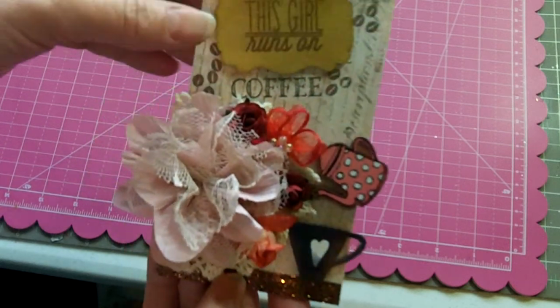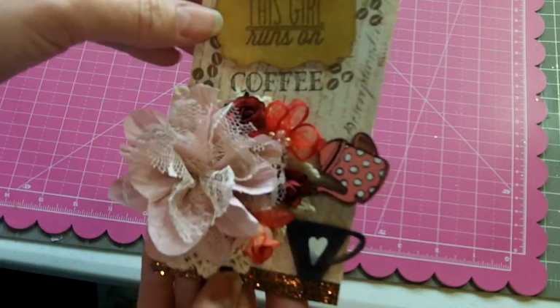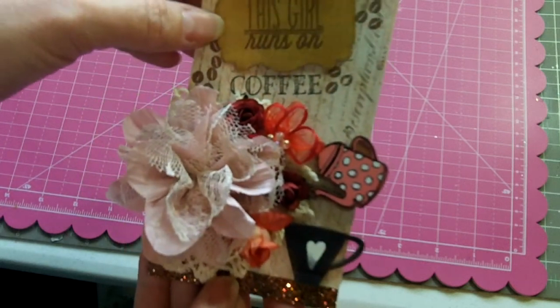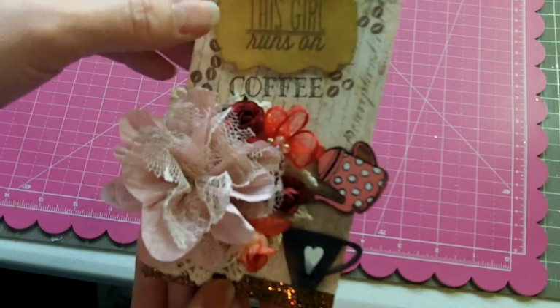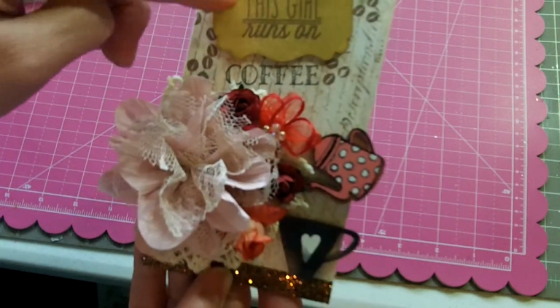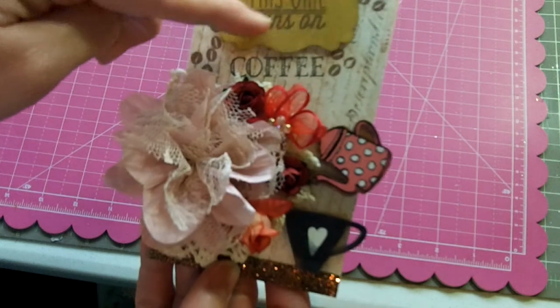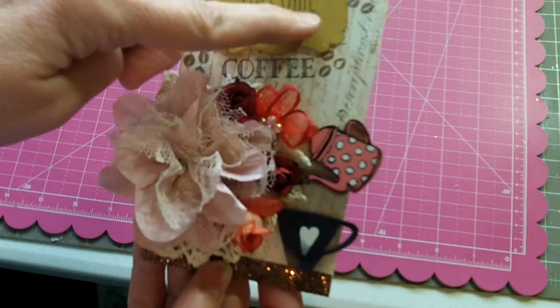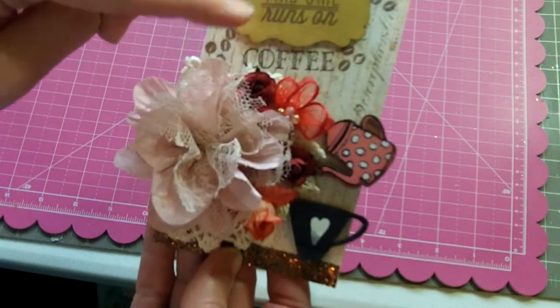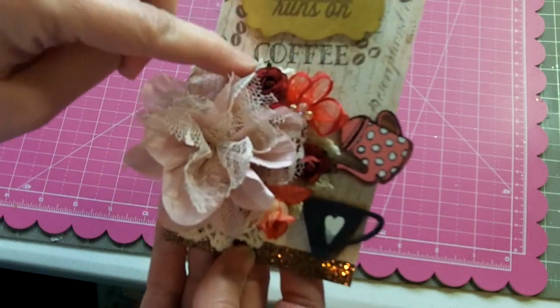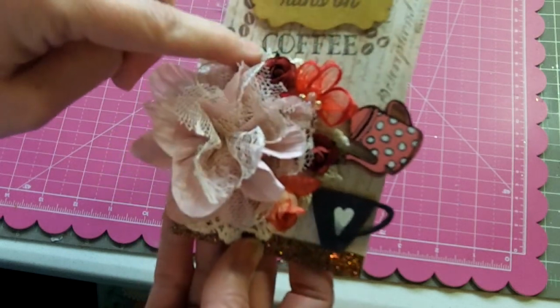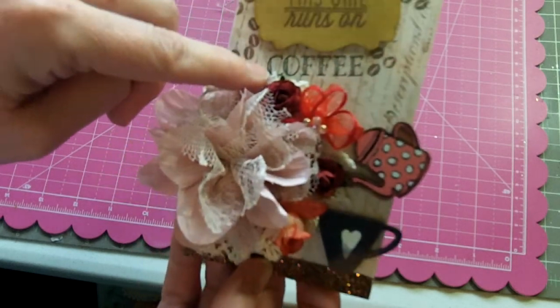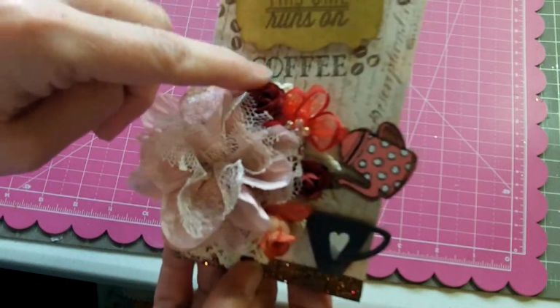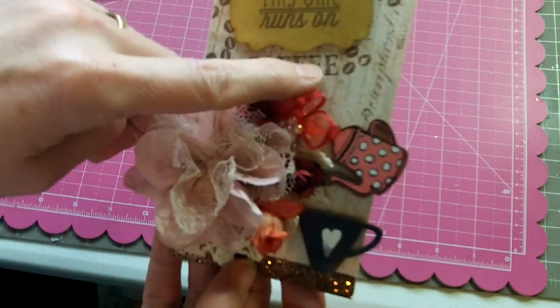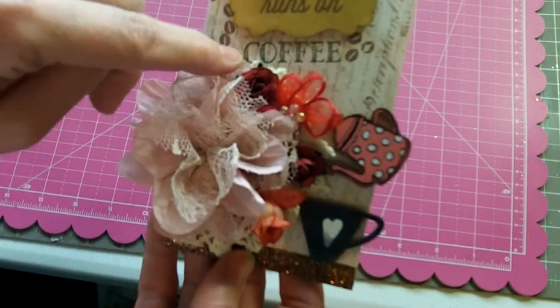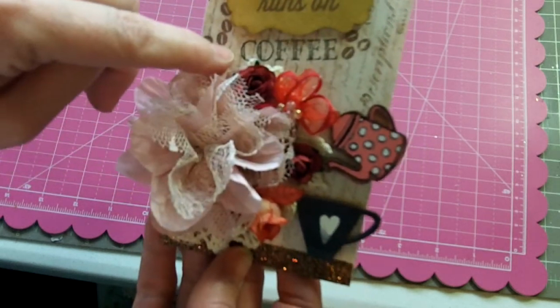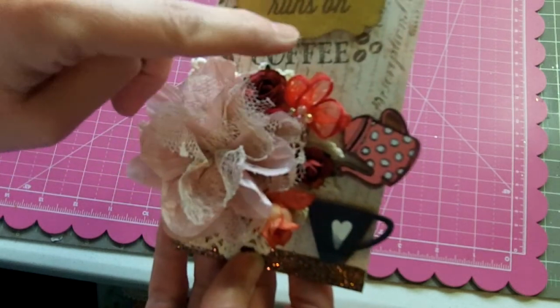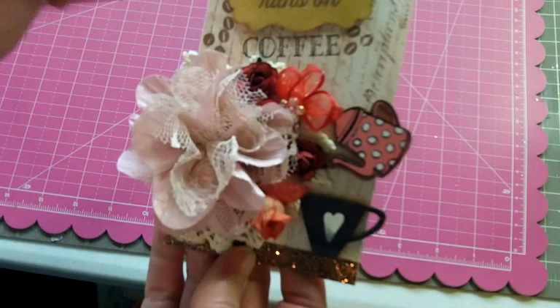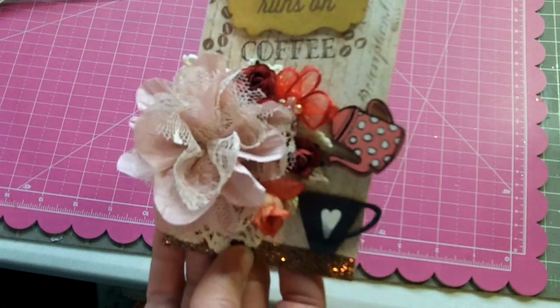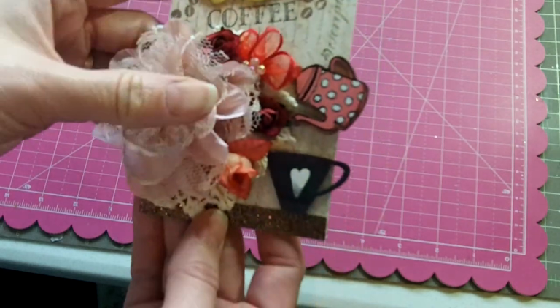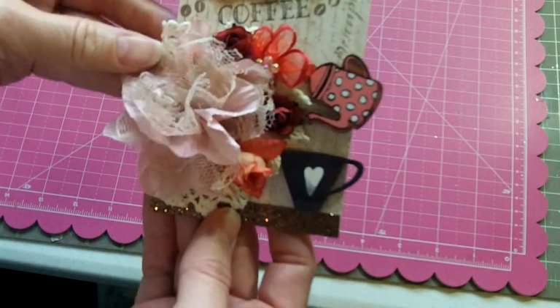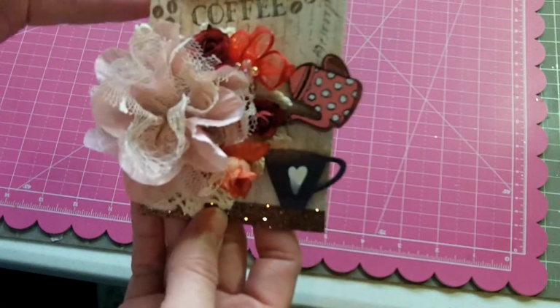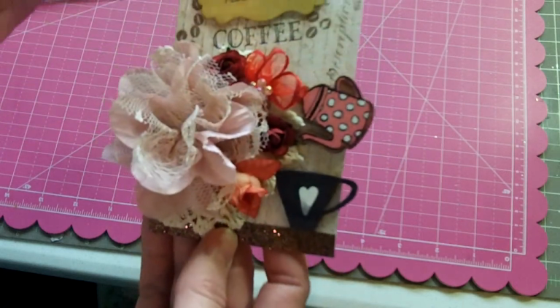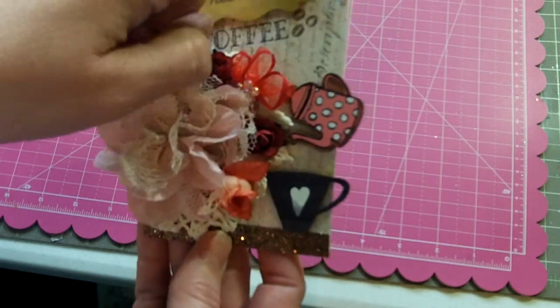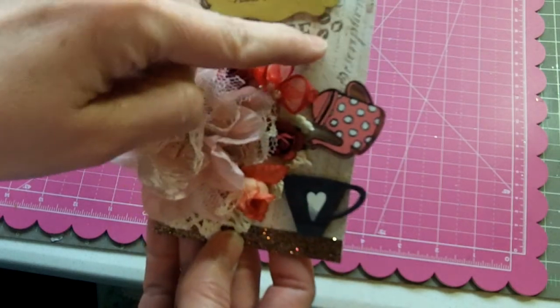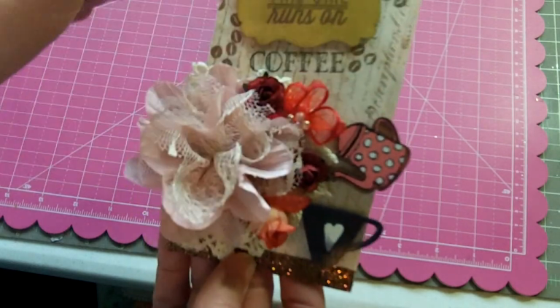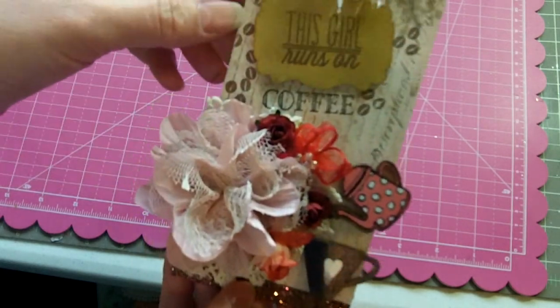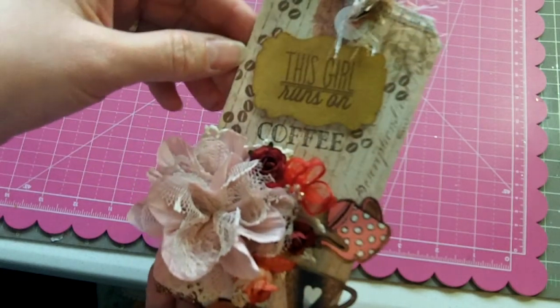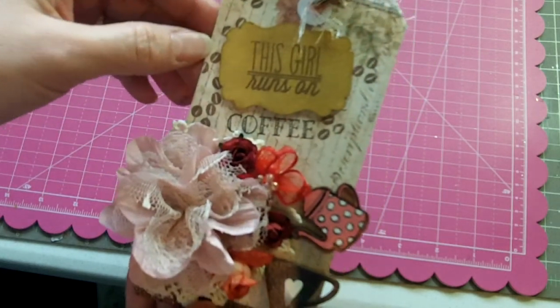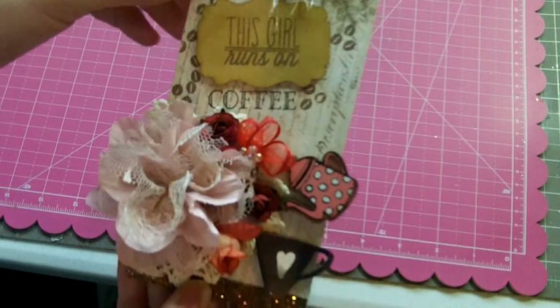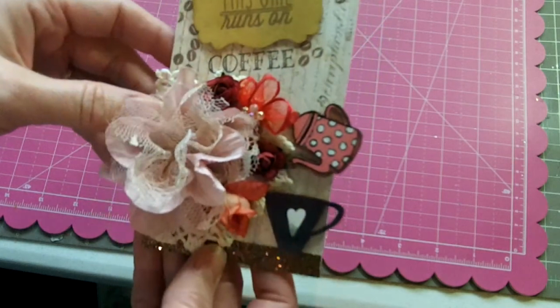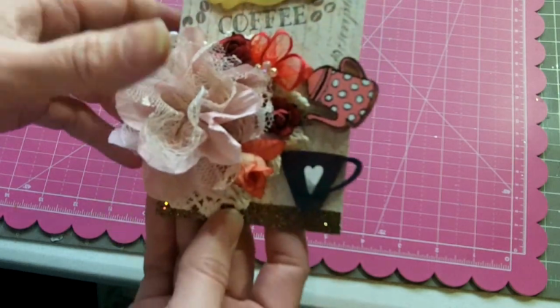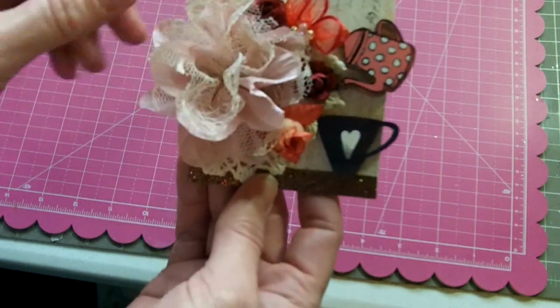I used this really fun stamp from Verve that says 'This girl runs on' and underneath it says 'coffee.' I do love my coffee! I stamped out some coffee beans in various places on the tag.